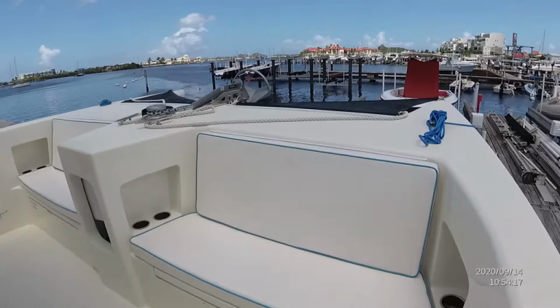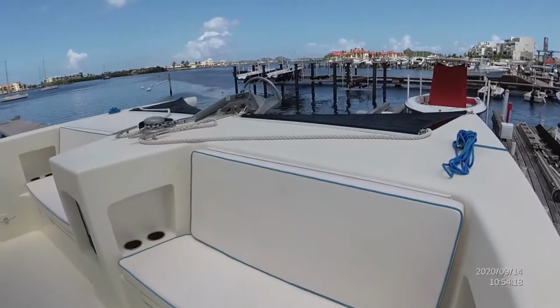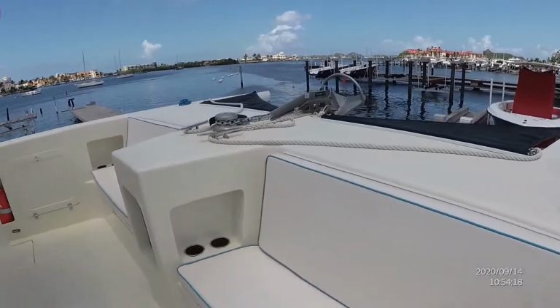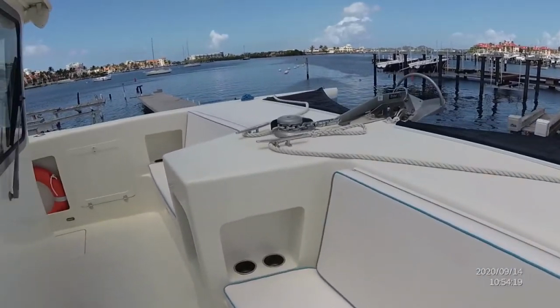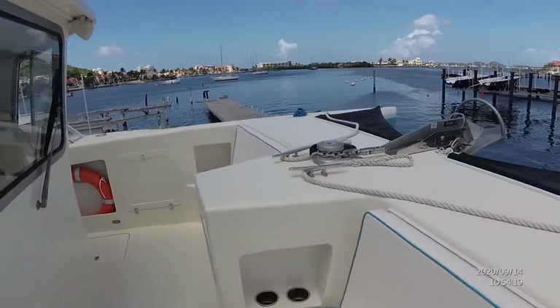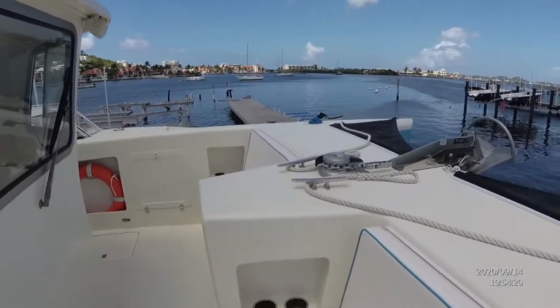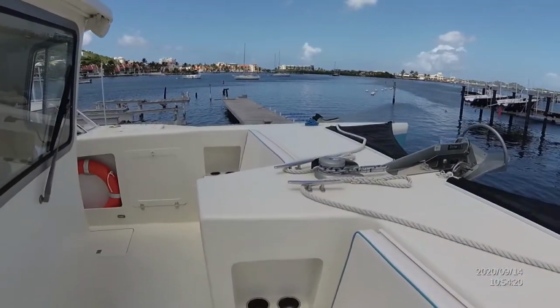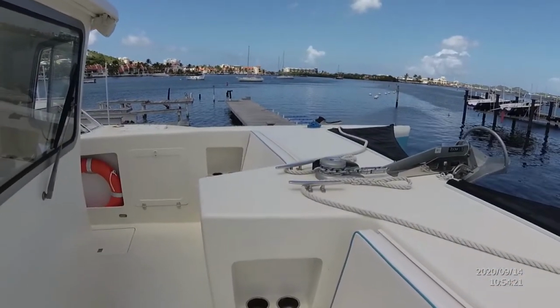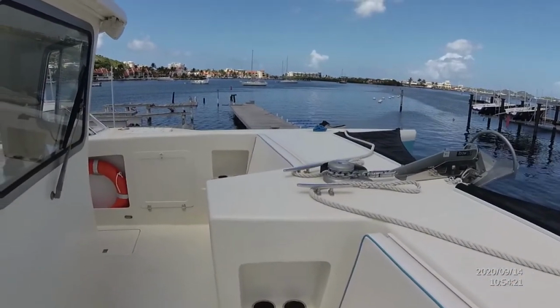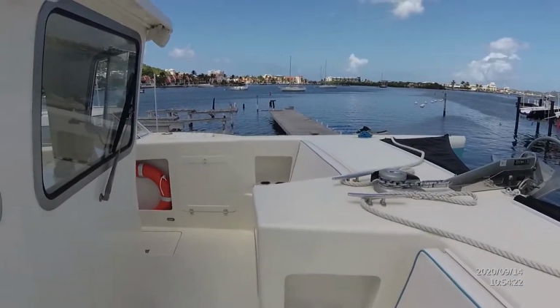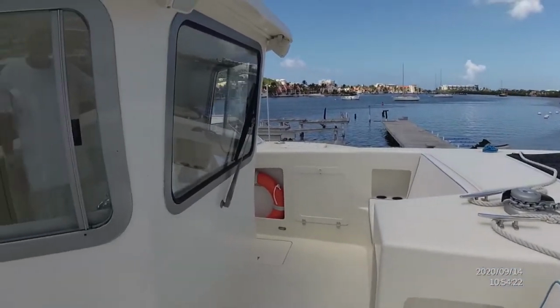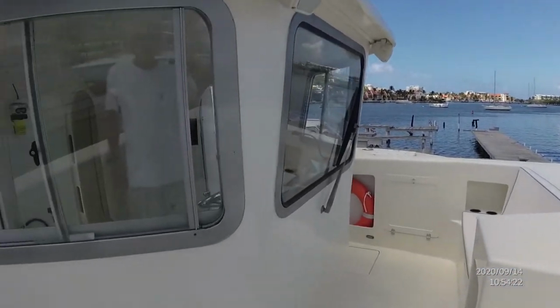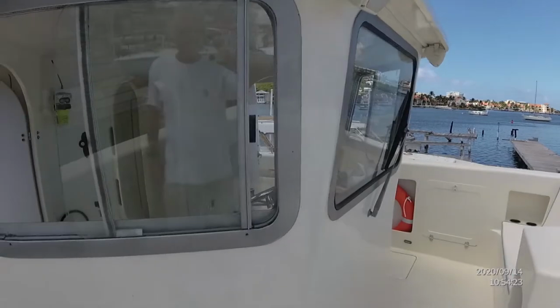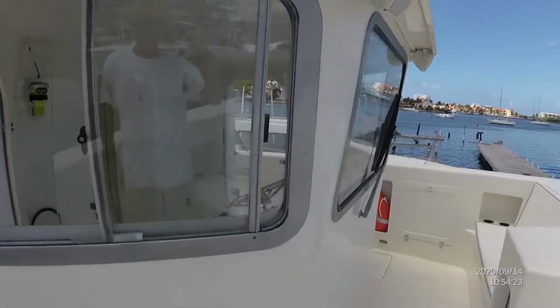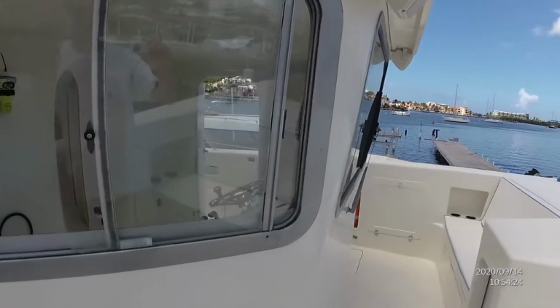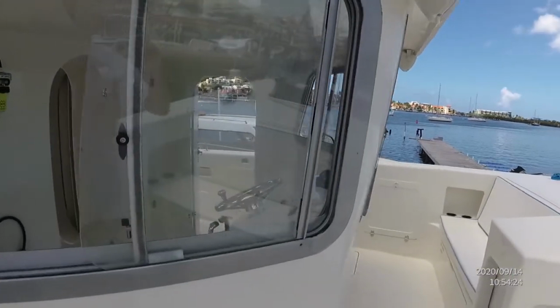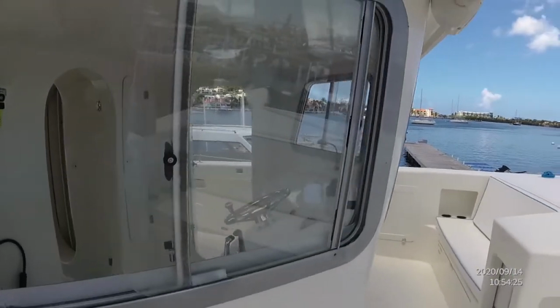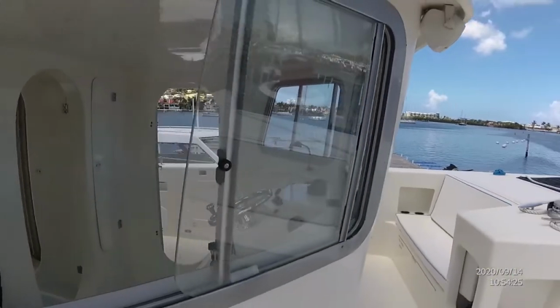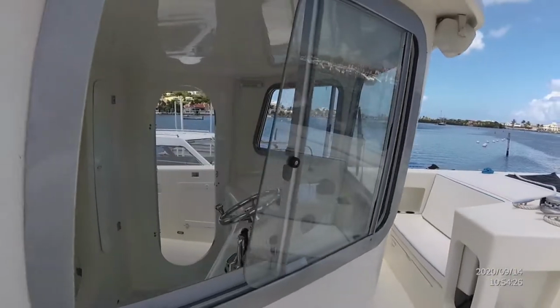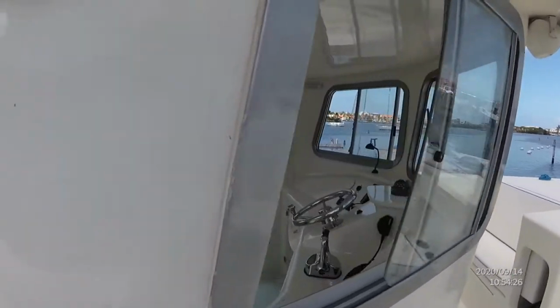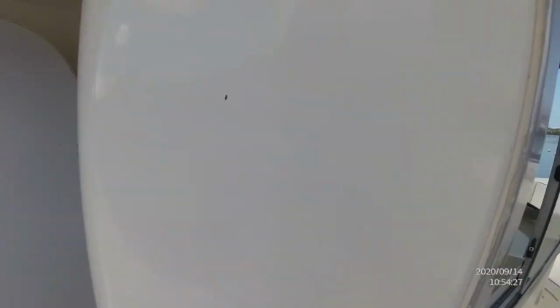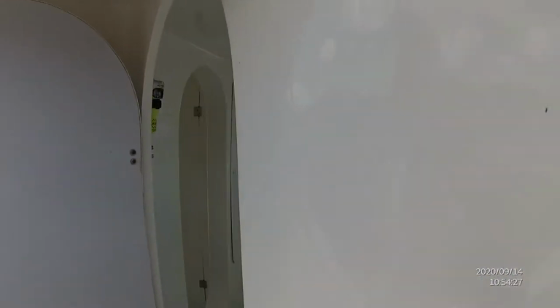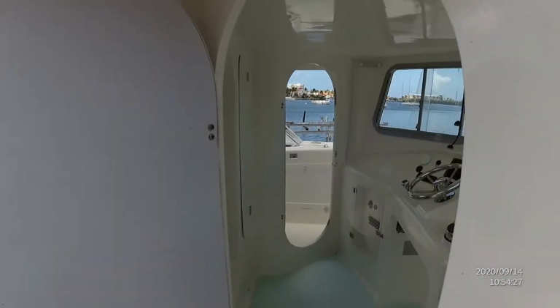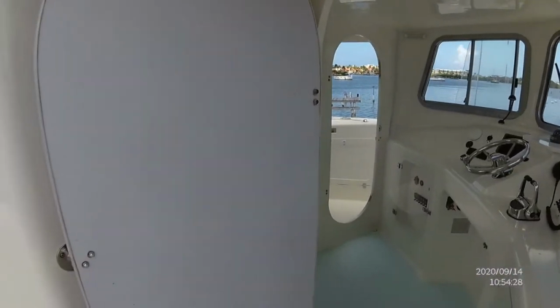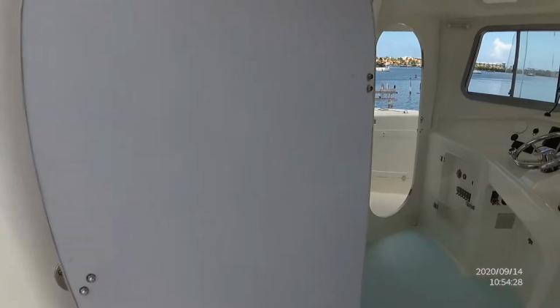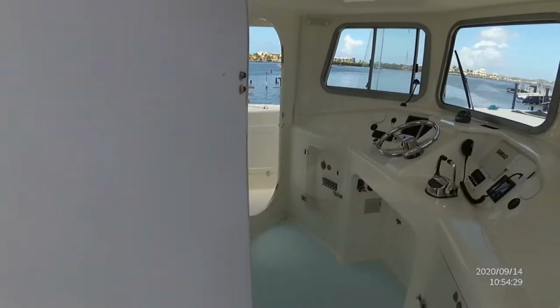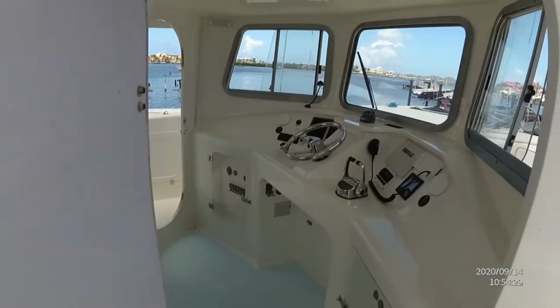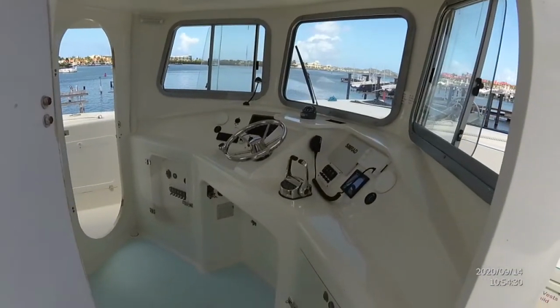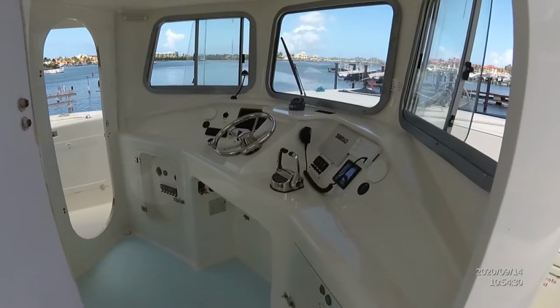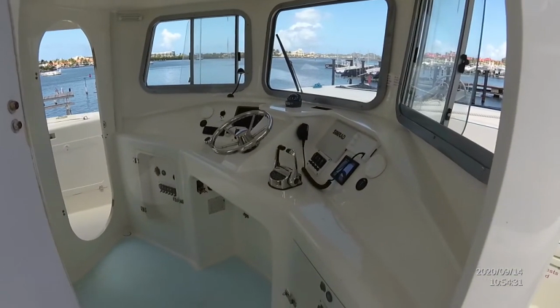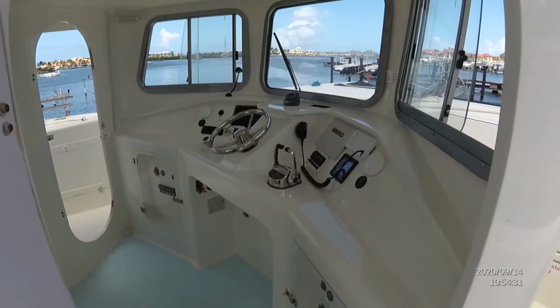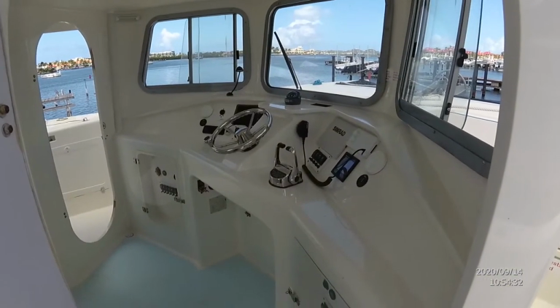Walking through to the foredeck, you'll see there's plenty of comfortable seating for about another six people. She's licensed for 12 passengers maximum as a commercial vessel, but can take up to about 16.